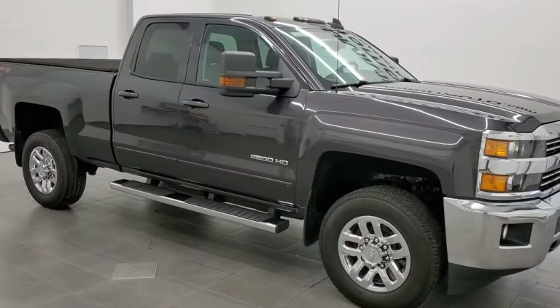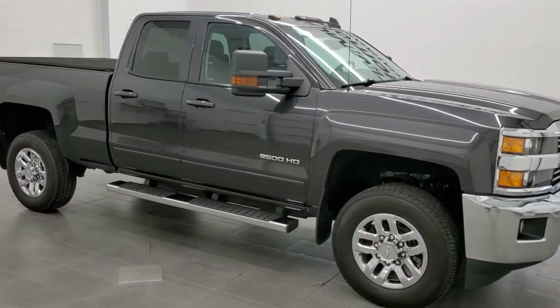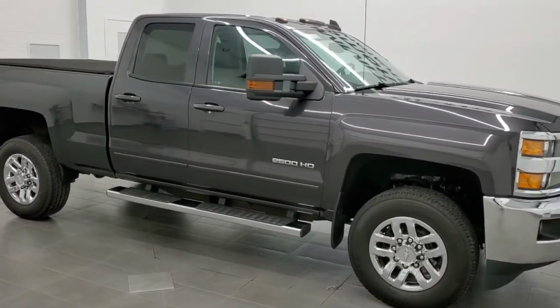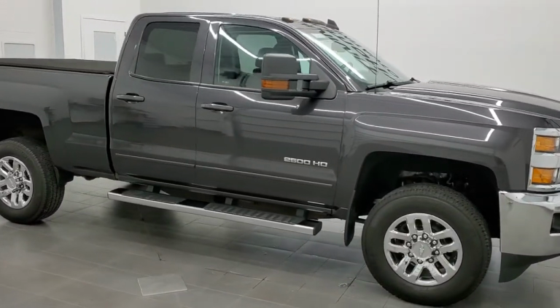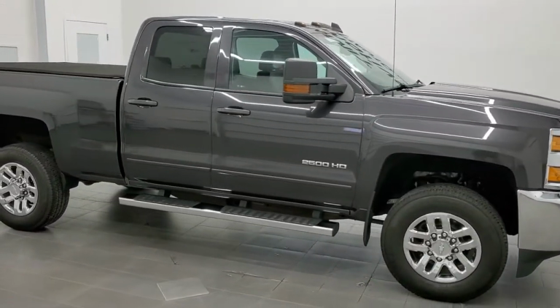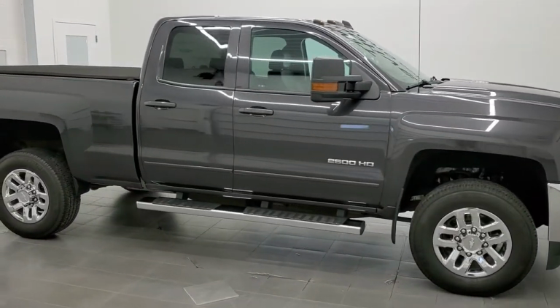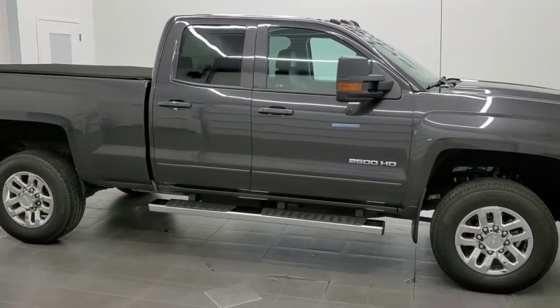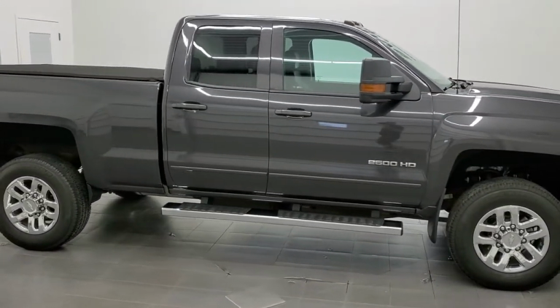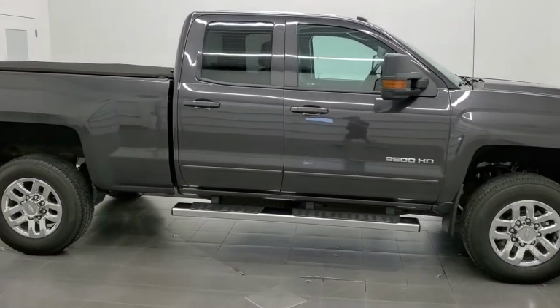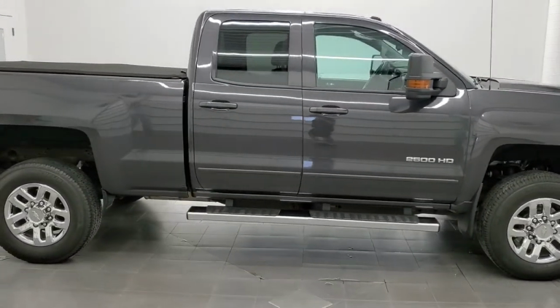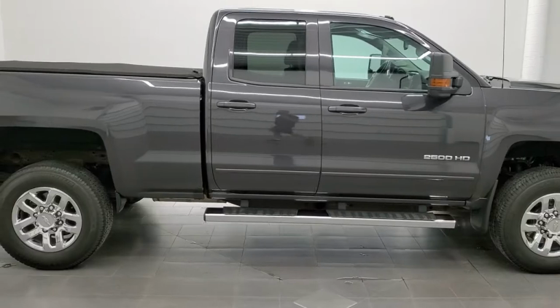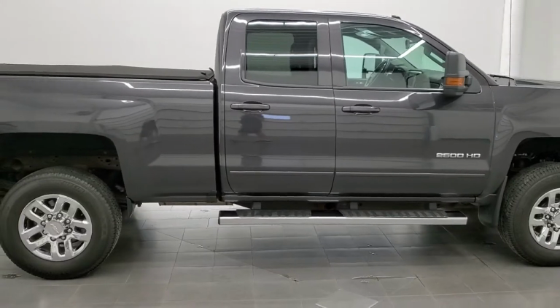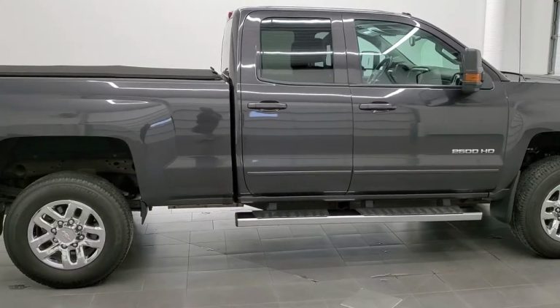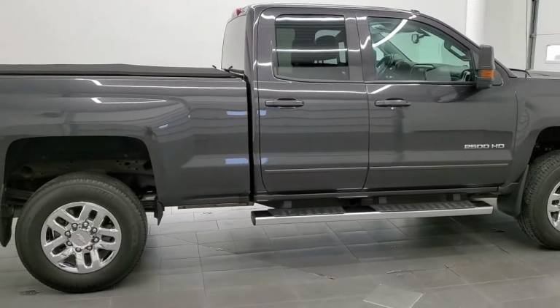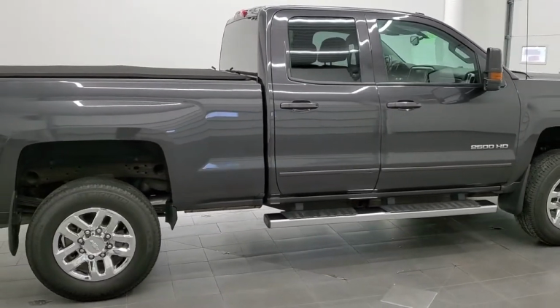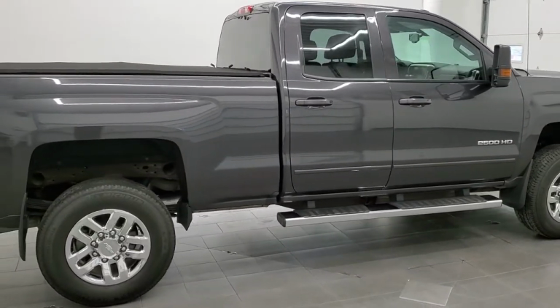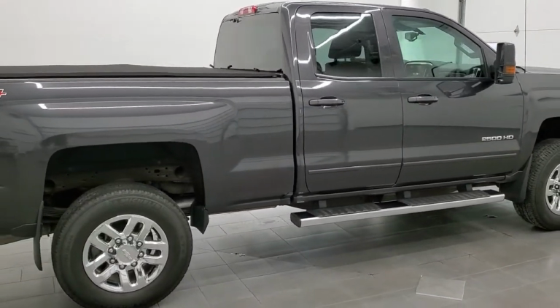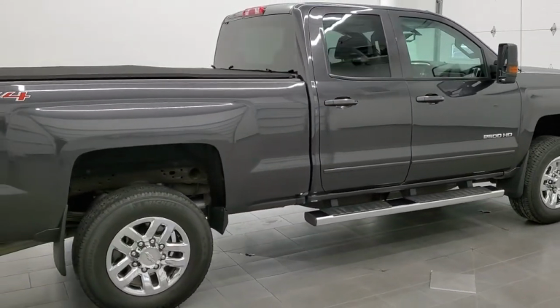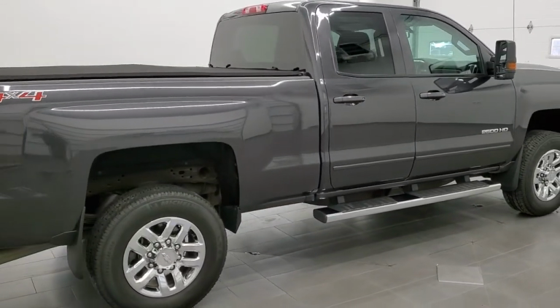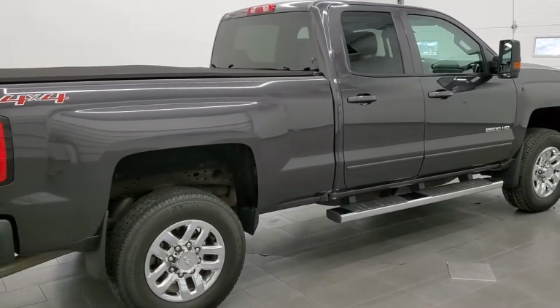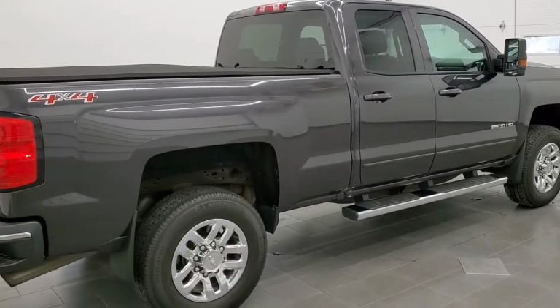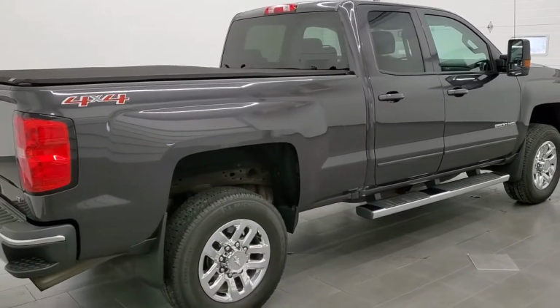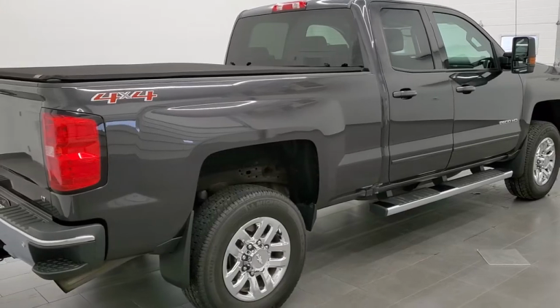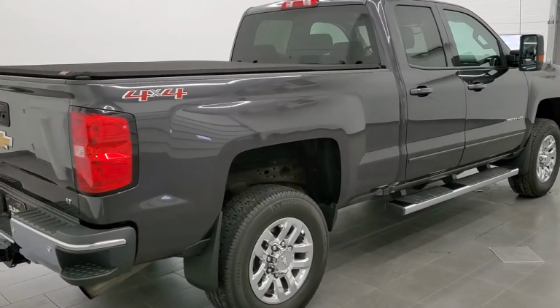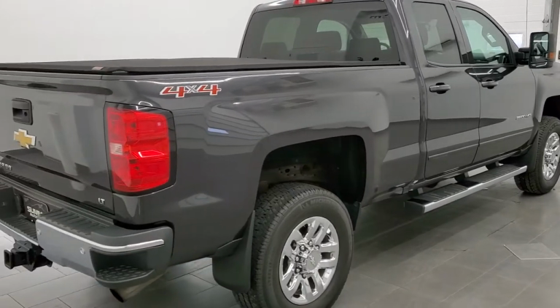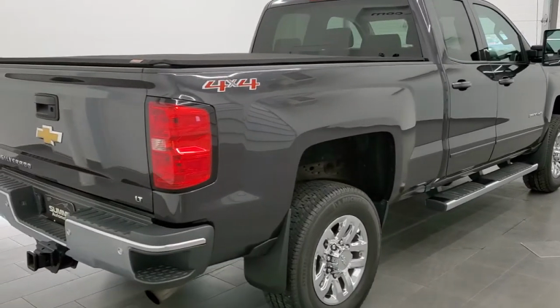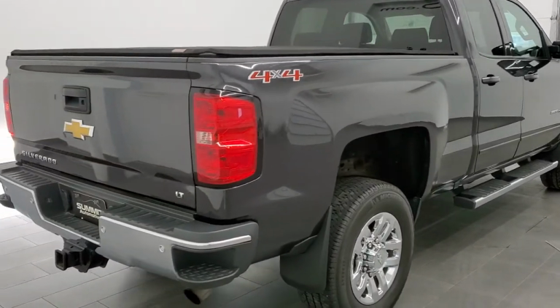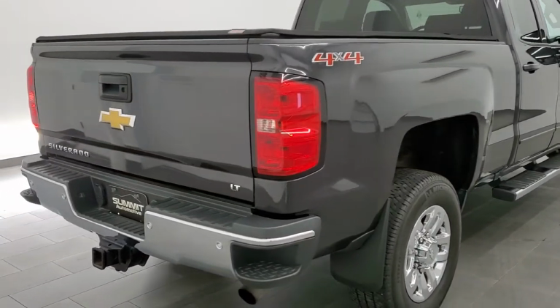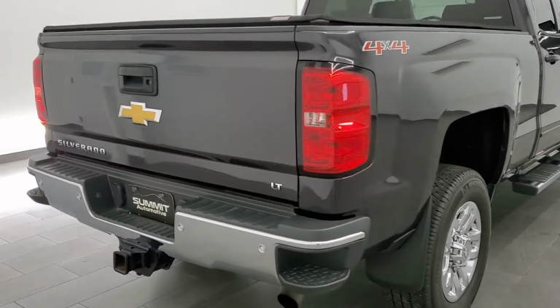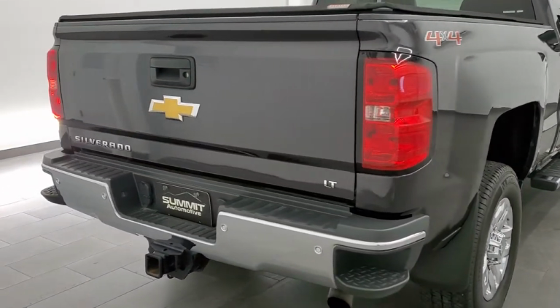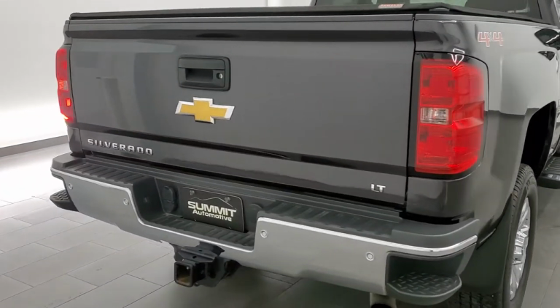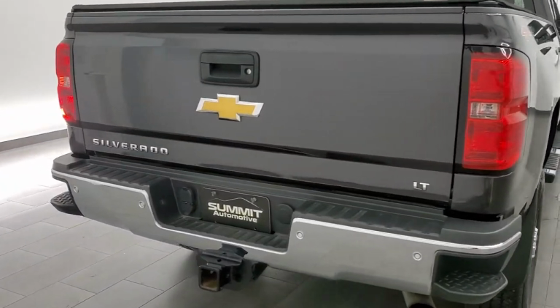This 2016 Chevy Silverado 2500 double cab short box is stock number 12172Z. We are here at Summit Automotive in Fond du Lac, Wisconsin, your new and used heavy duty truck headquarters.